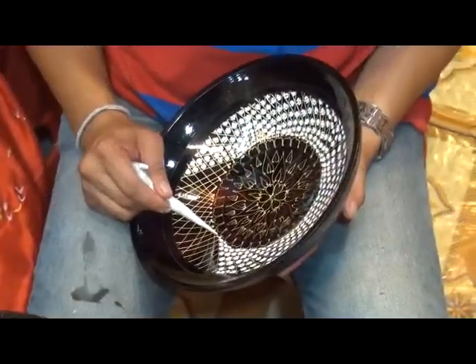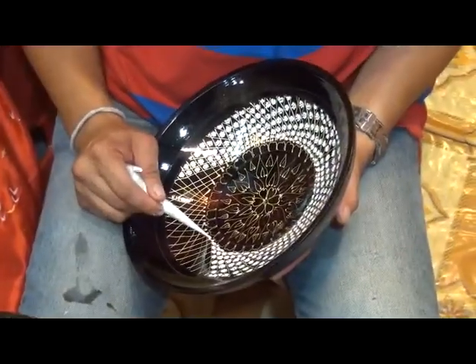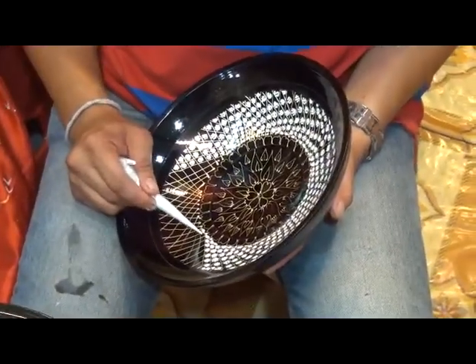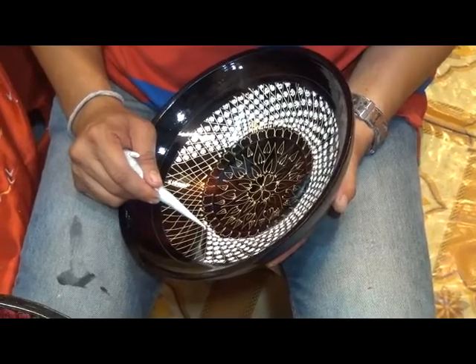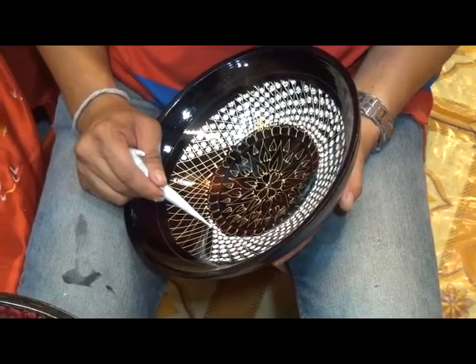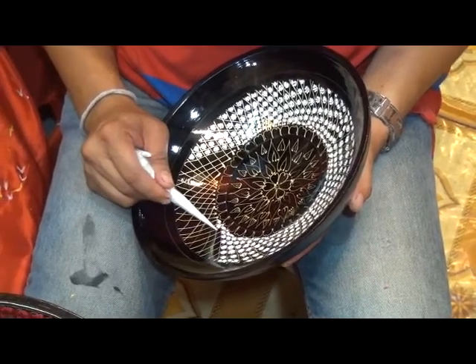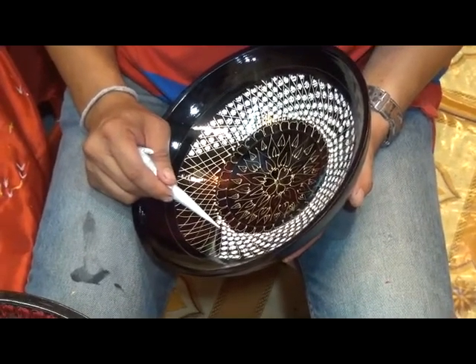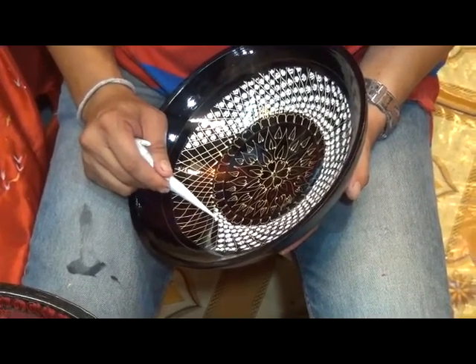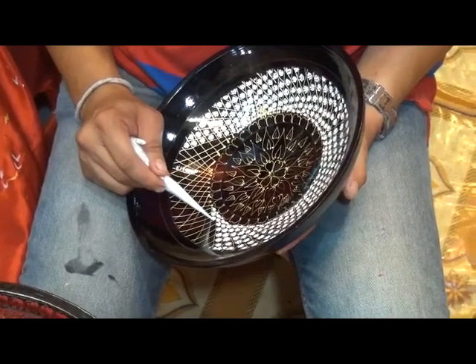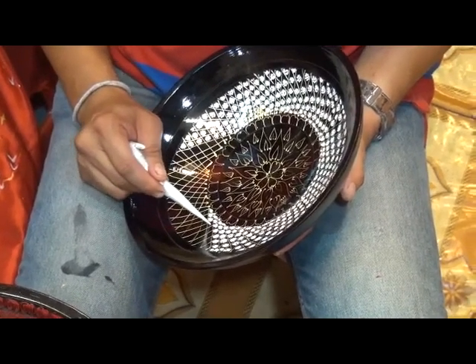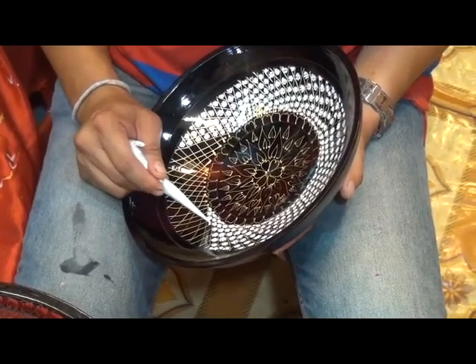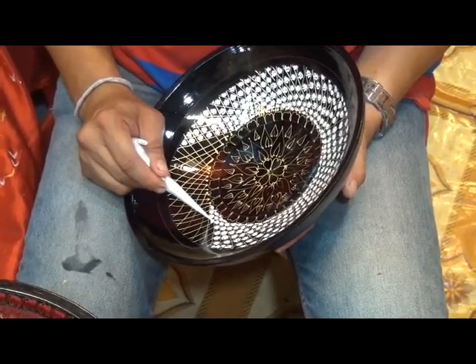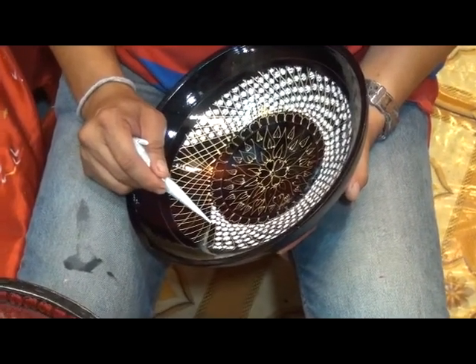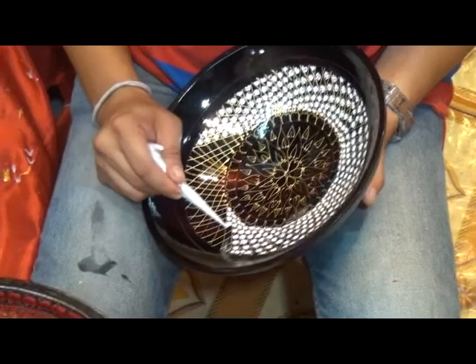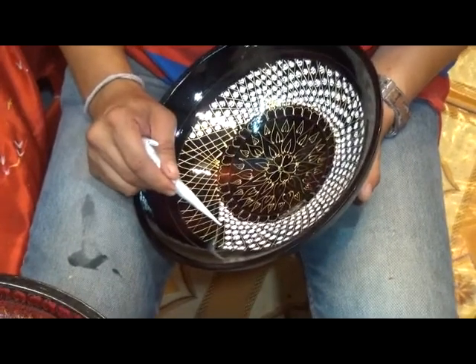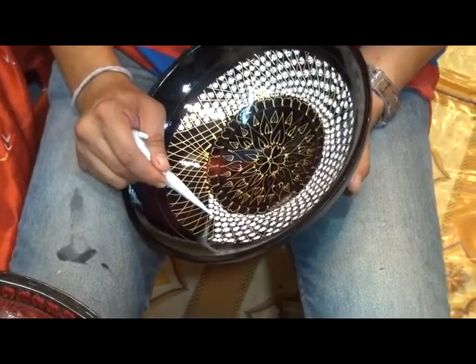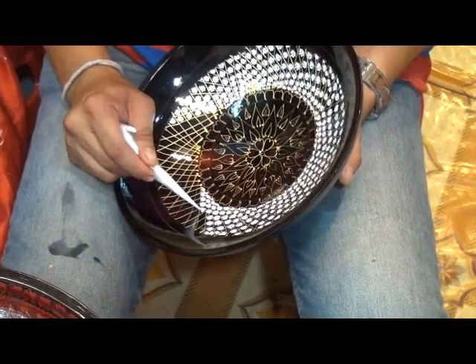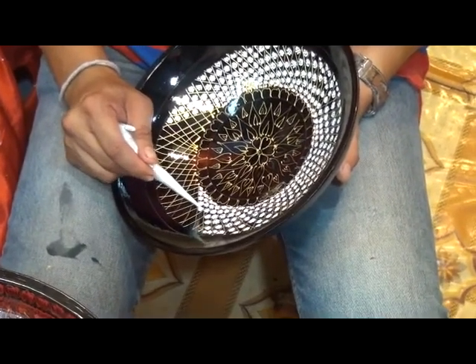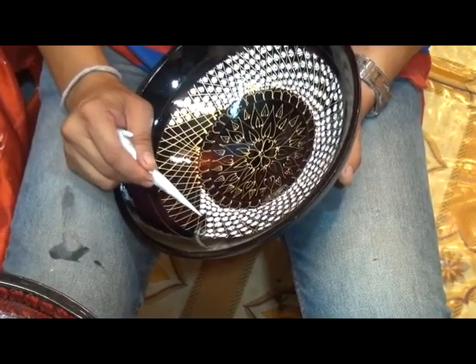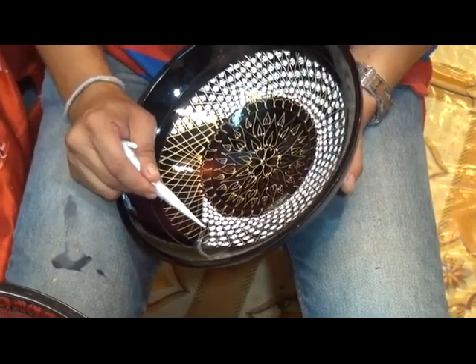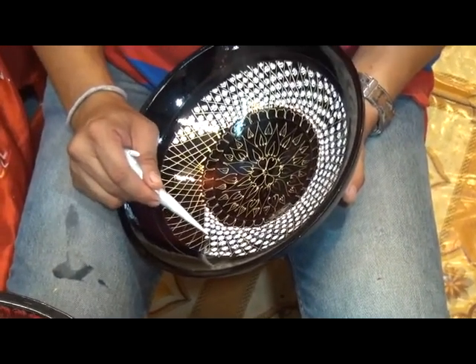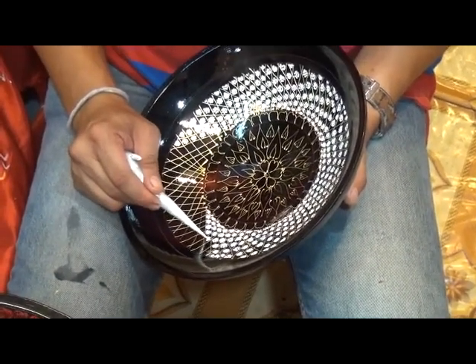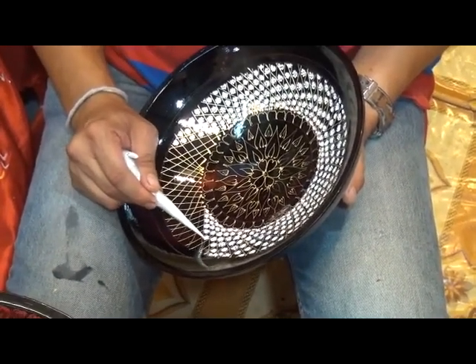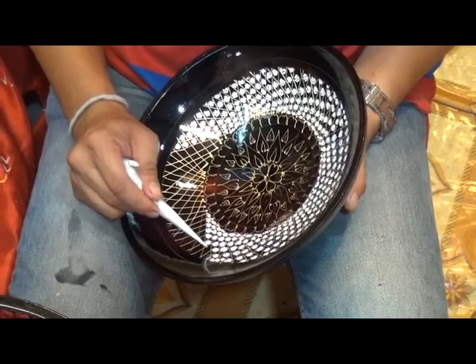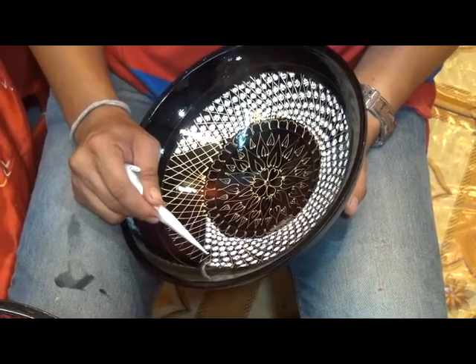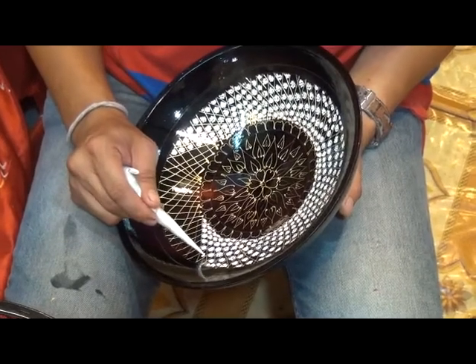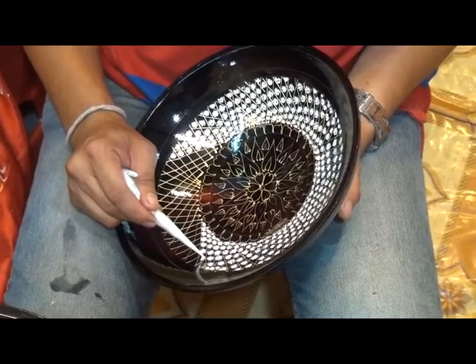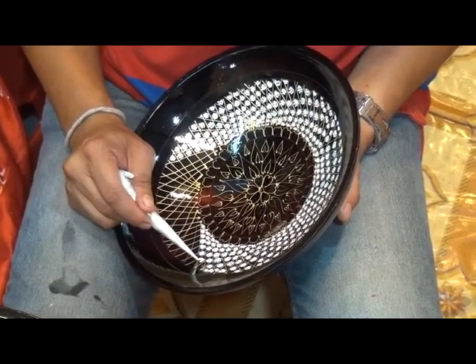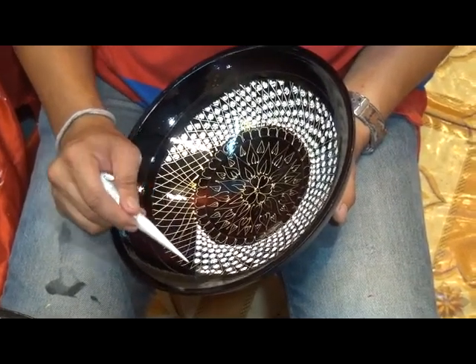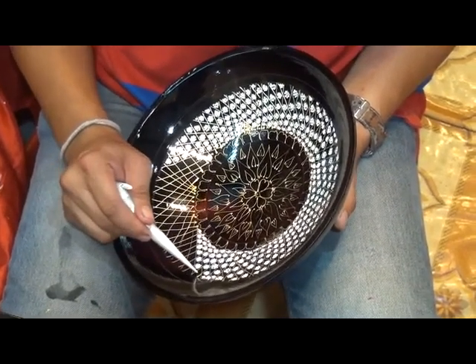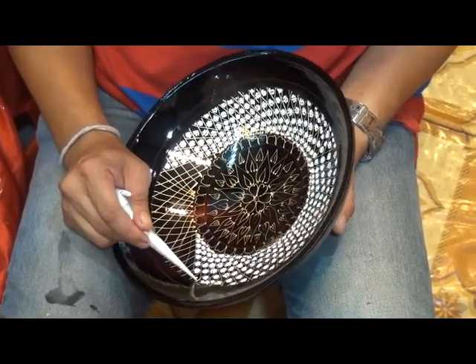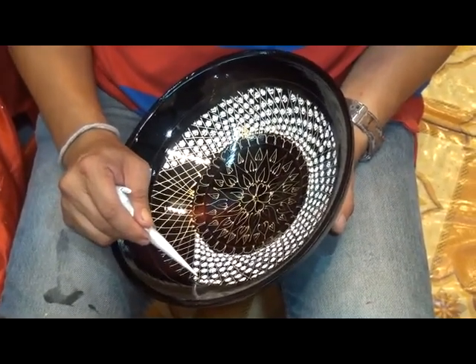Our bowl is coming on. I've asked the man not to do it all tonight, because we will not stand here all night watching him, but I will come back on a day he will tell me and we'll do a bit more. It's very beautiful.